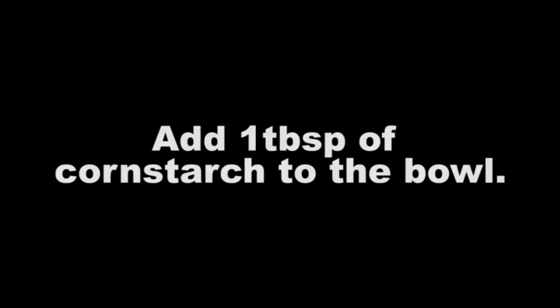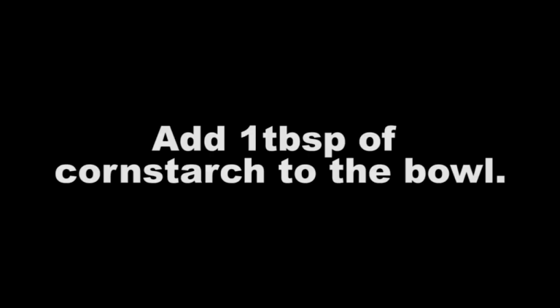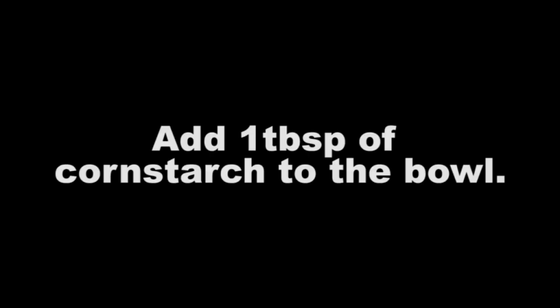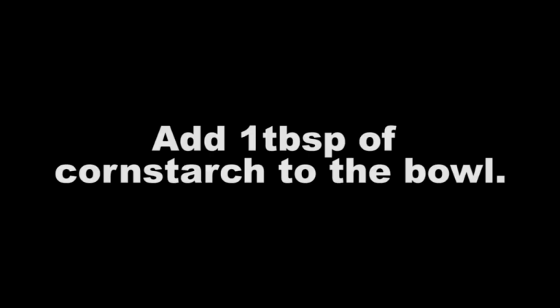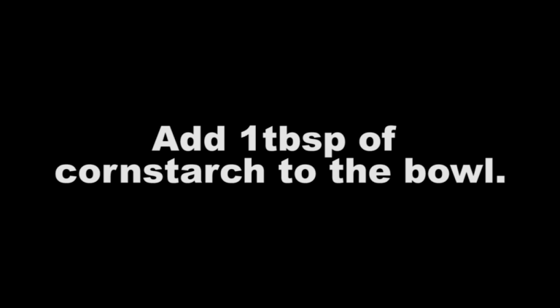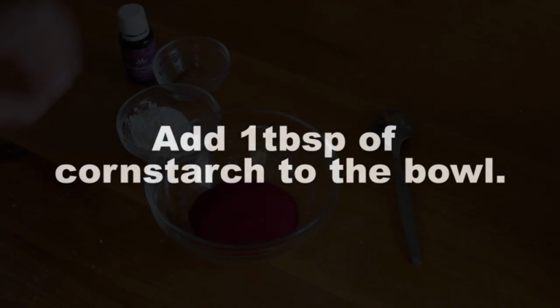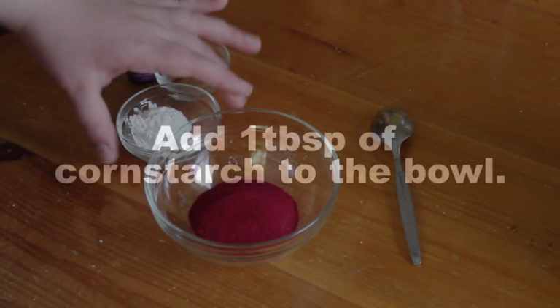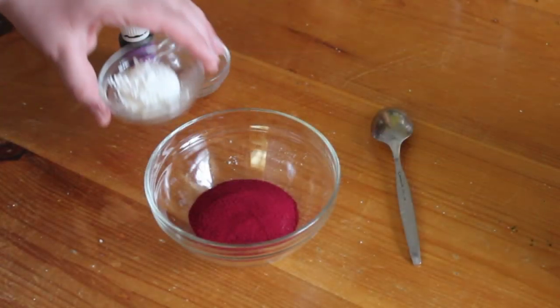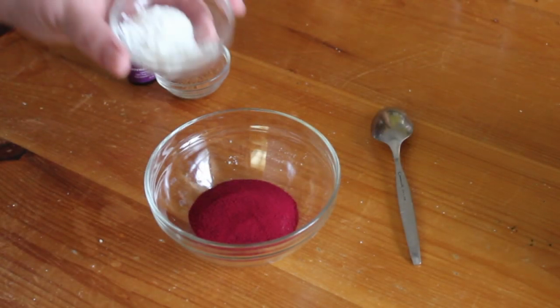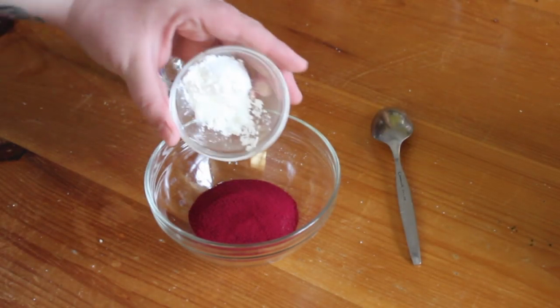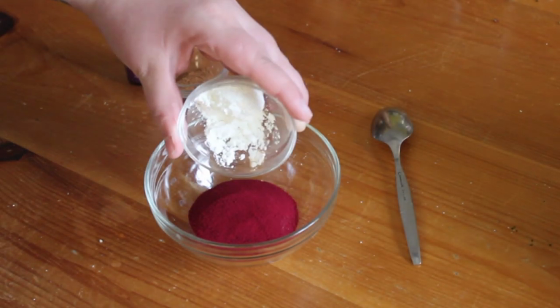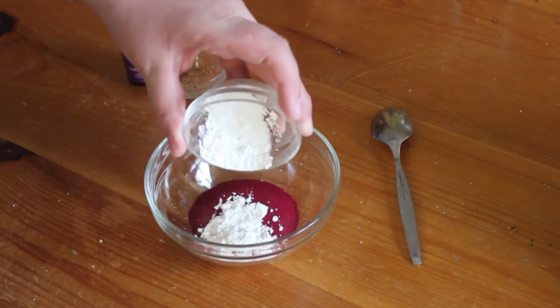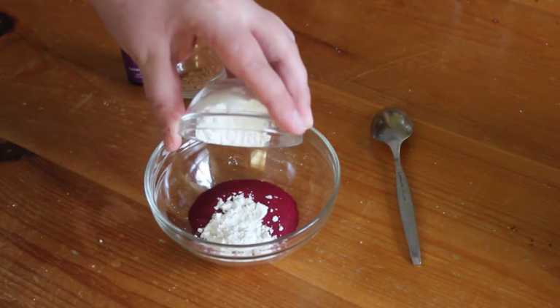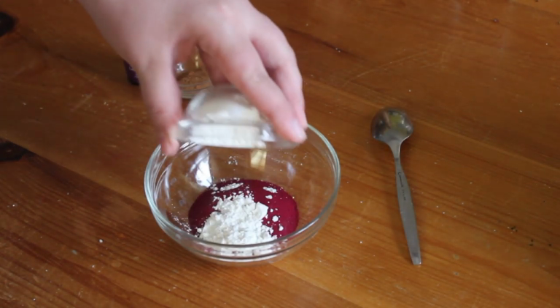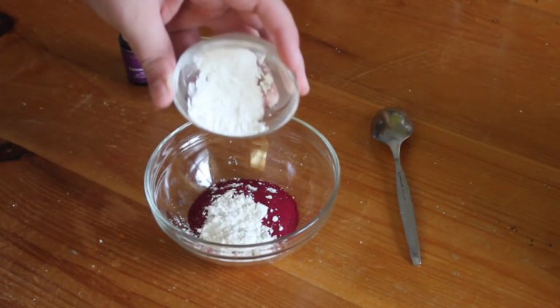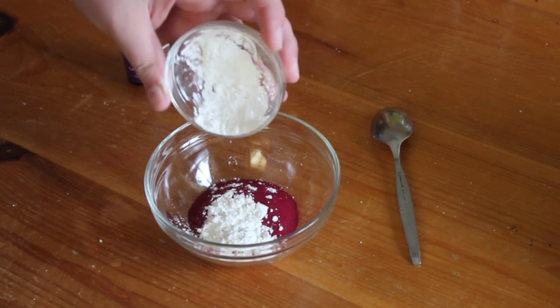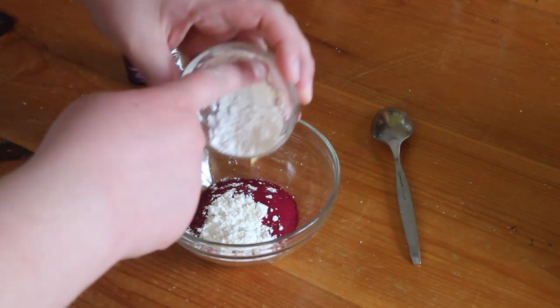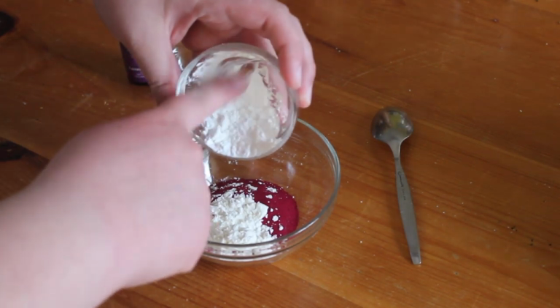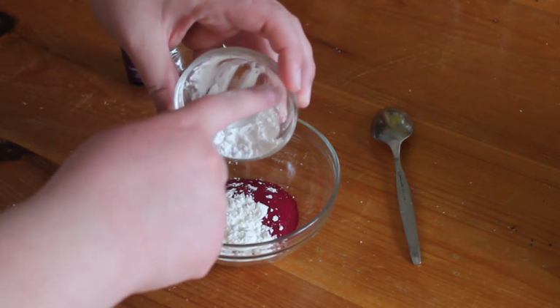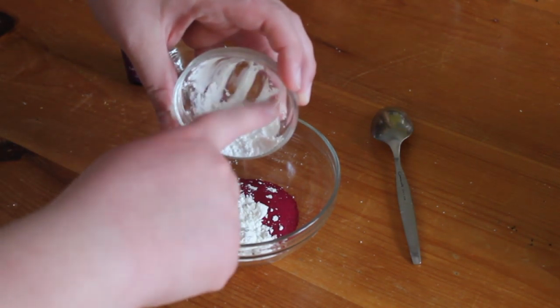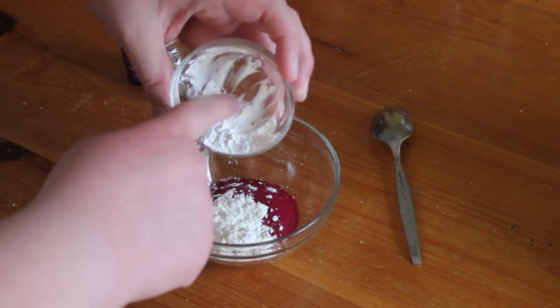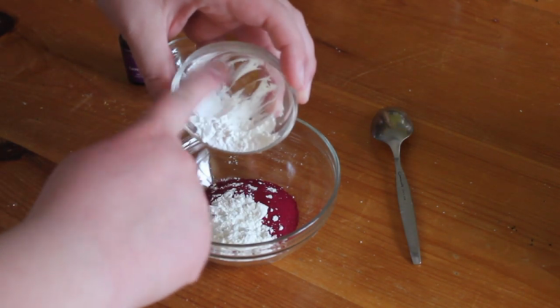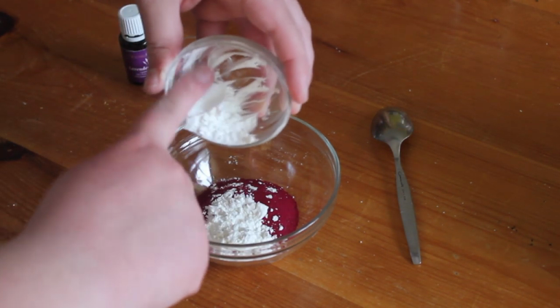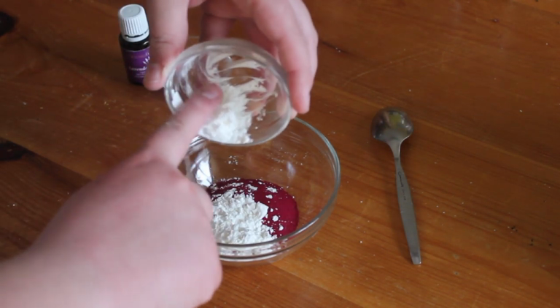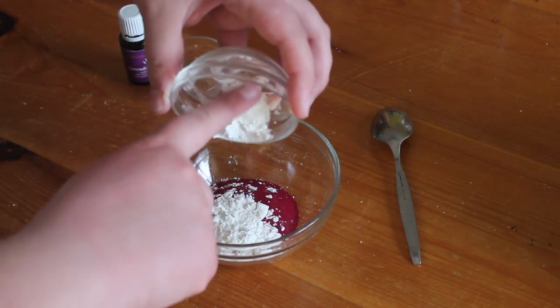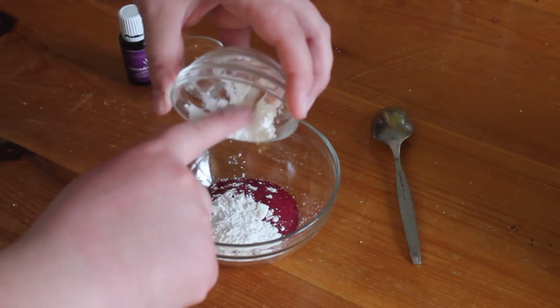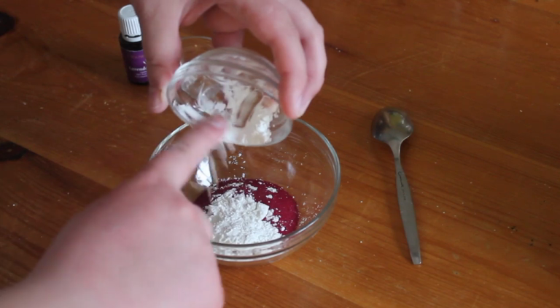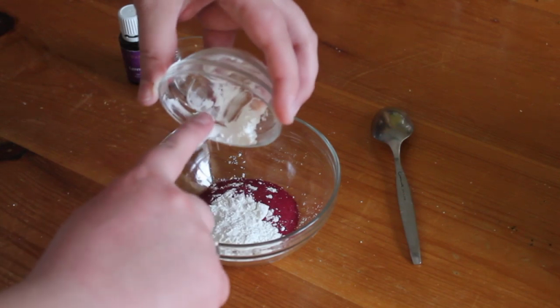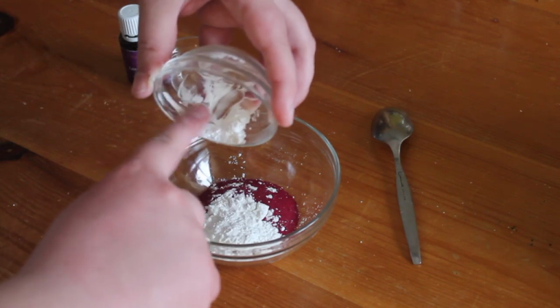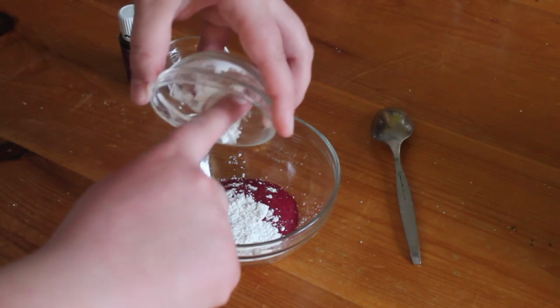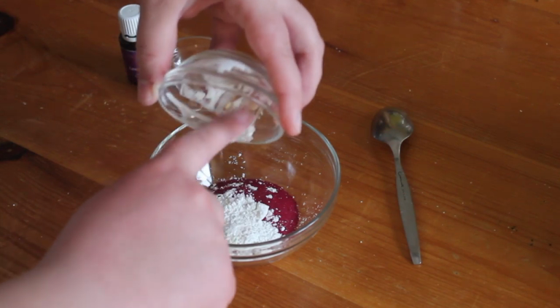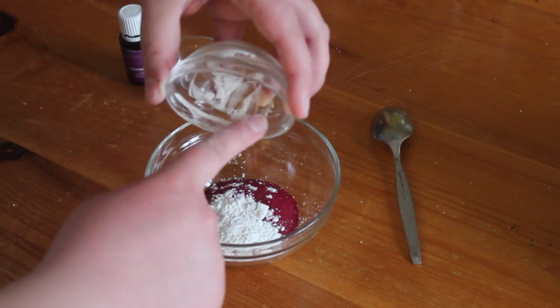Next, you'll need one tablespoon of cornstarch. This will make your blush easier to spread as well as lighten the pigment some, so that way it's not as harsh and deep of a red color.